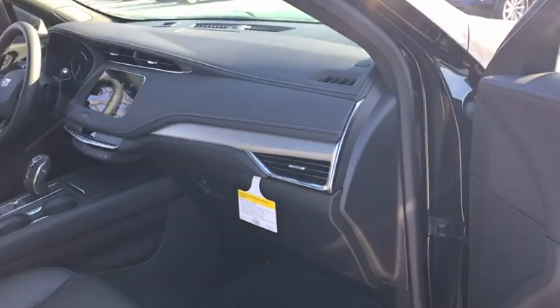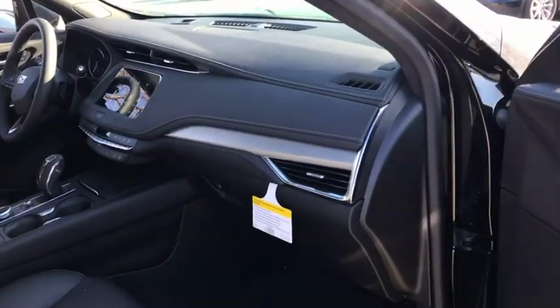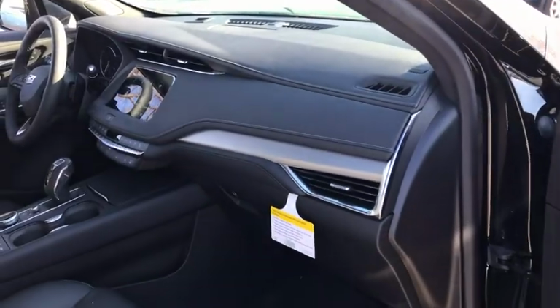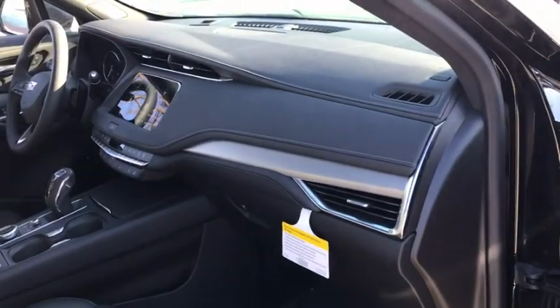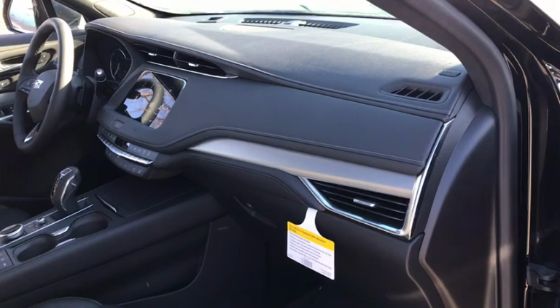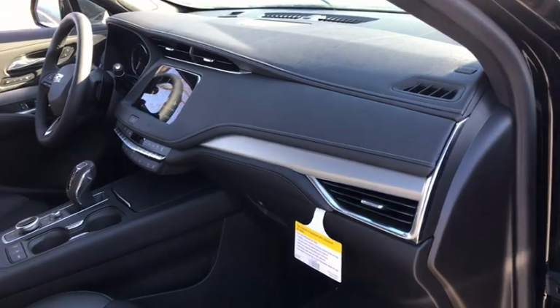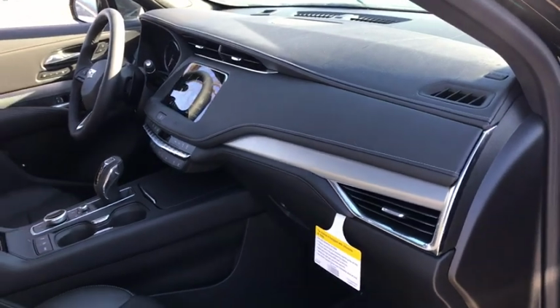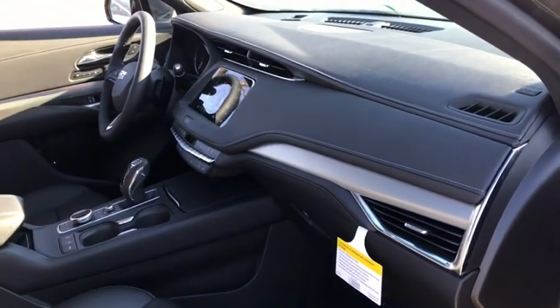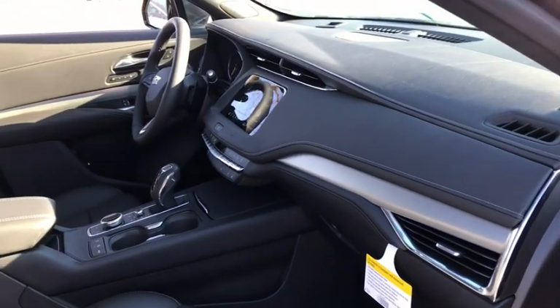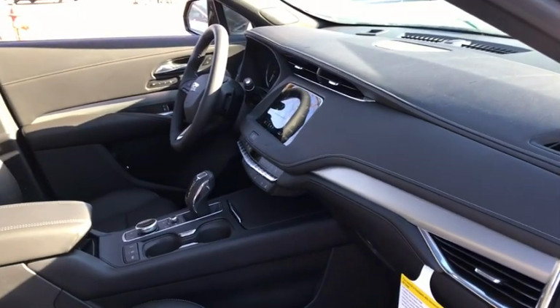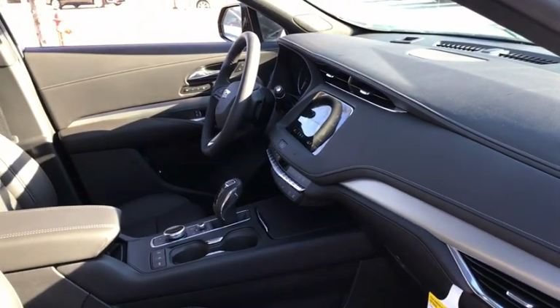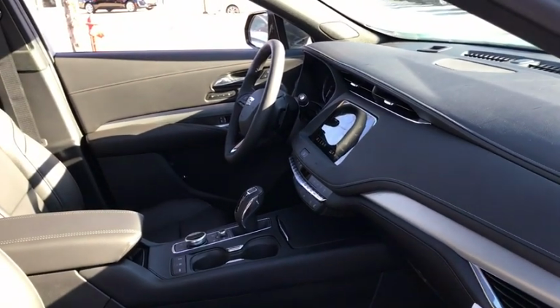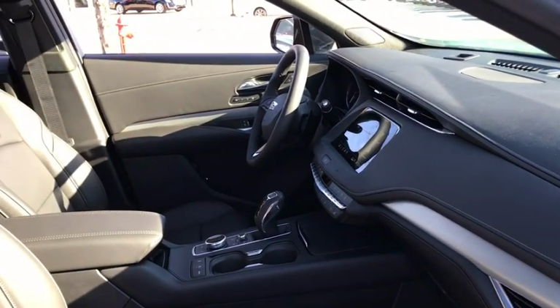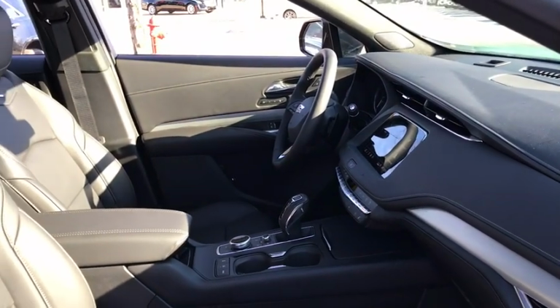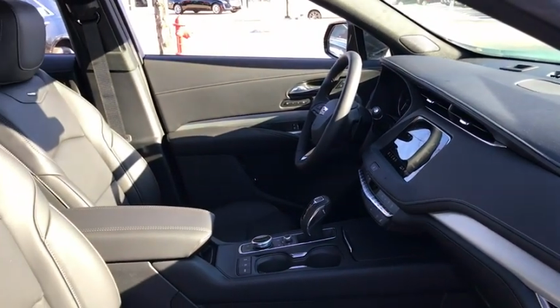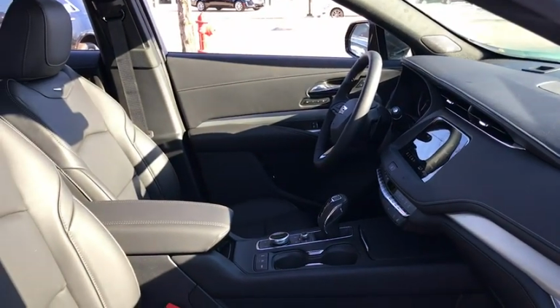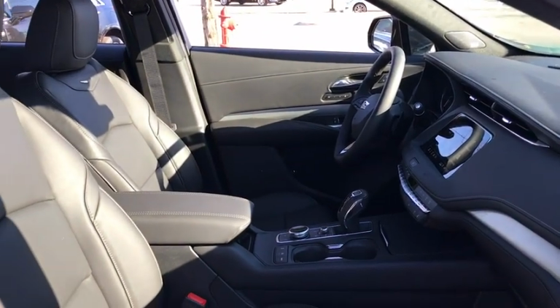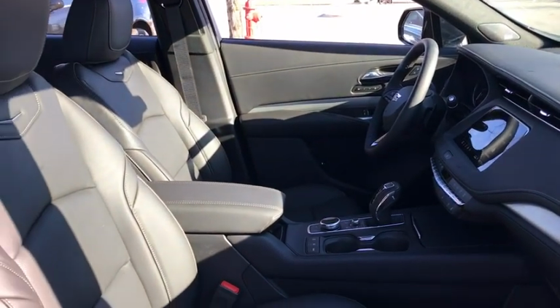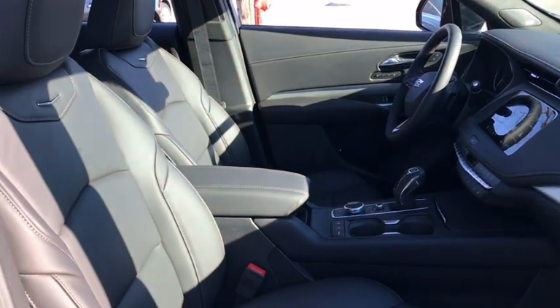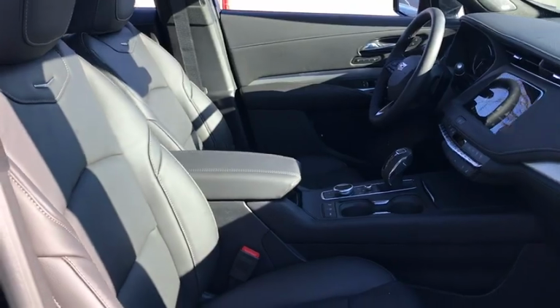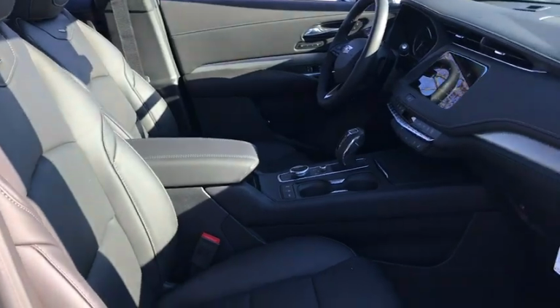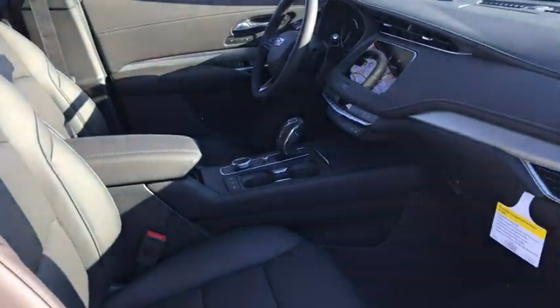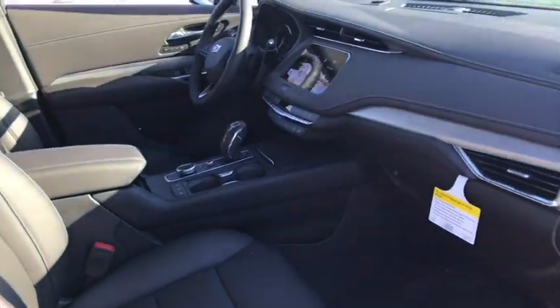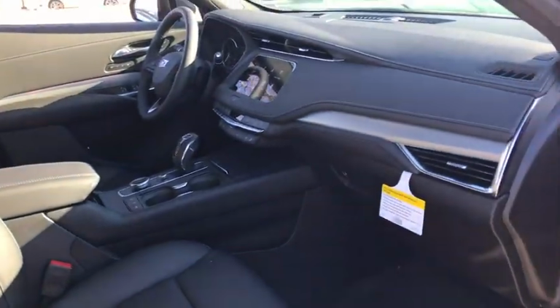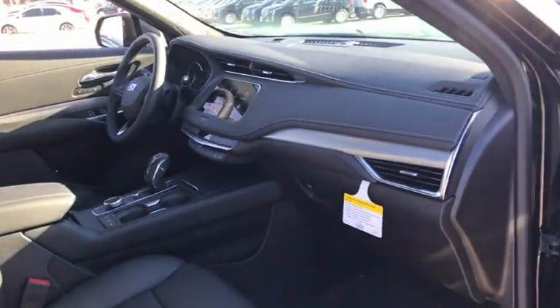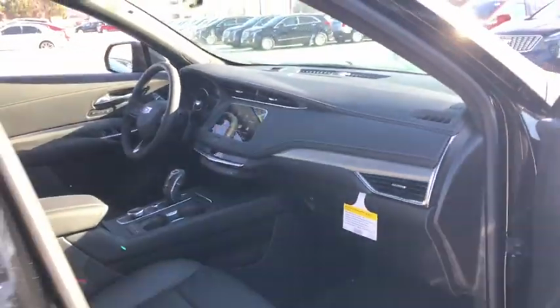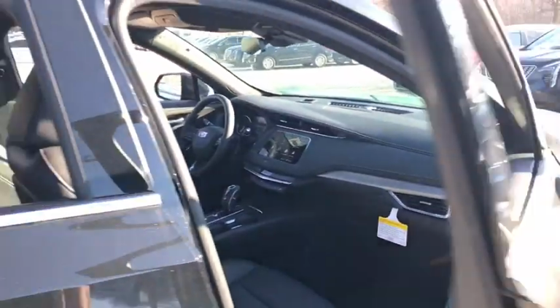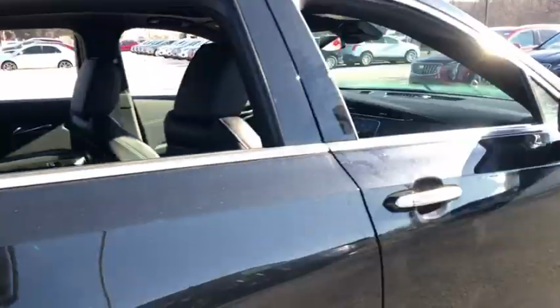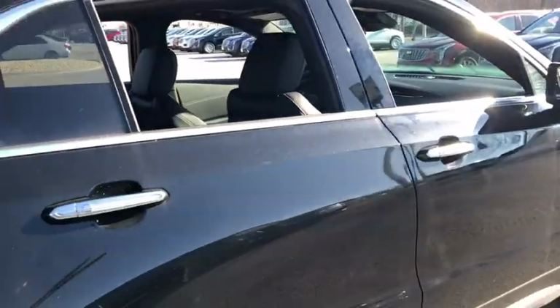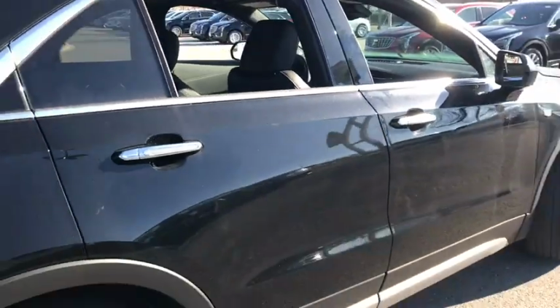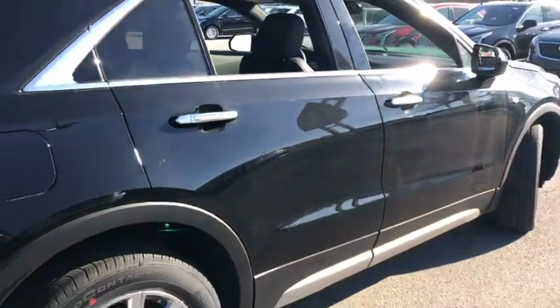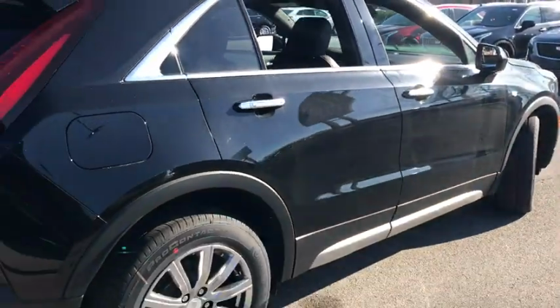All-wheel drive, remote engine start, power liftgate, backup camera, power passenger seat, navigation system, keyless entry, leather-wrapped steering wheel, driver lumbar, power steering.